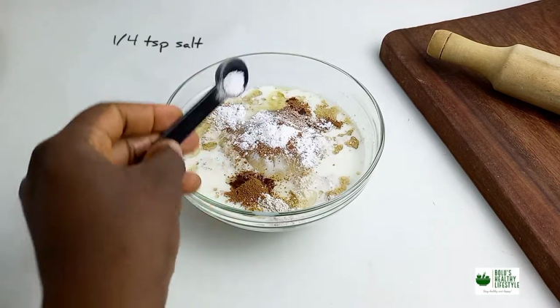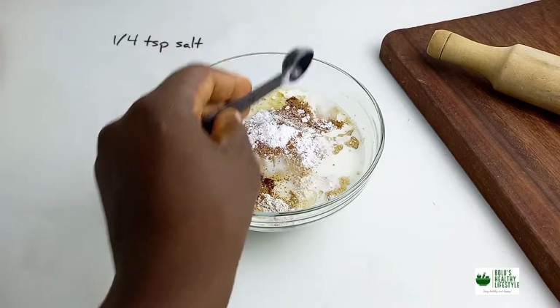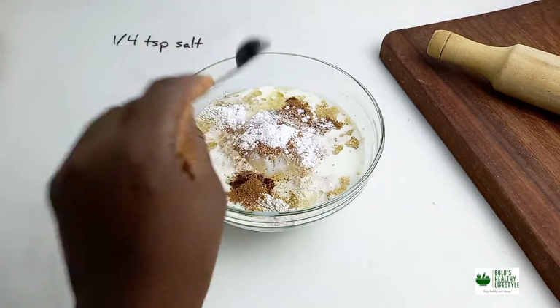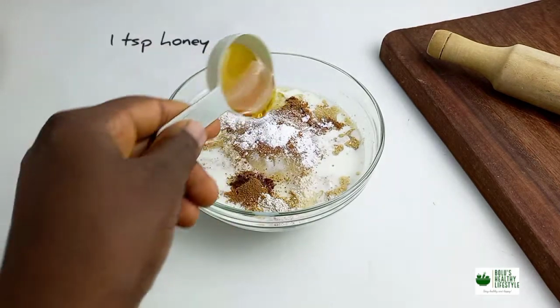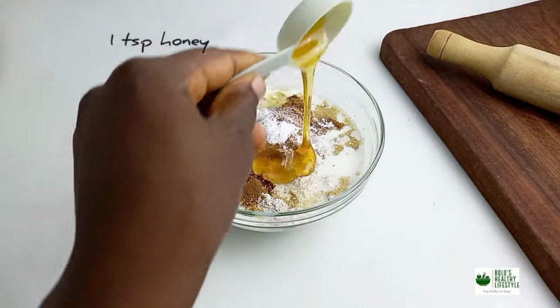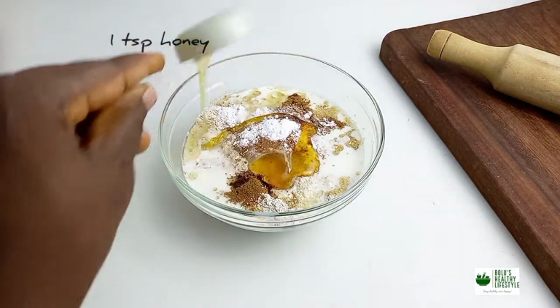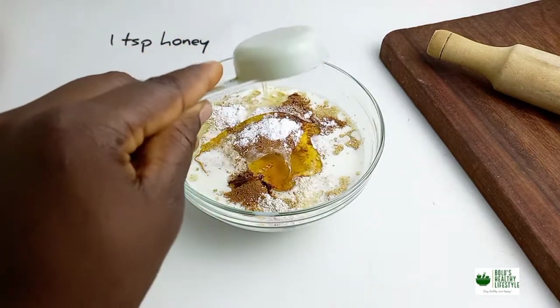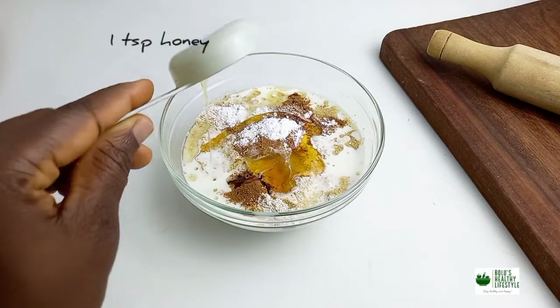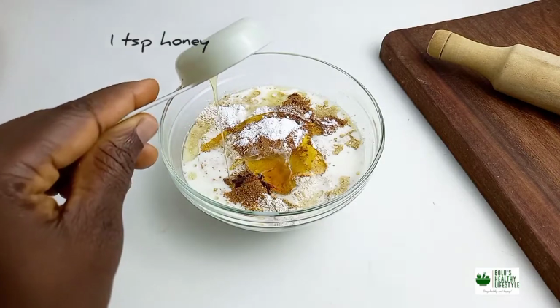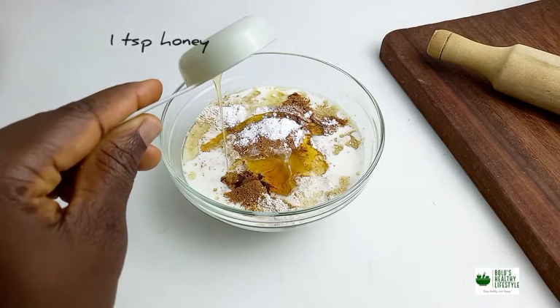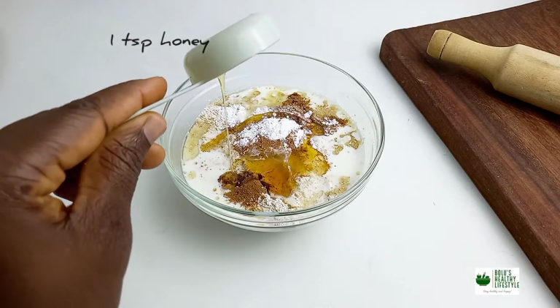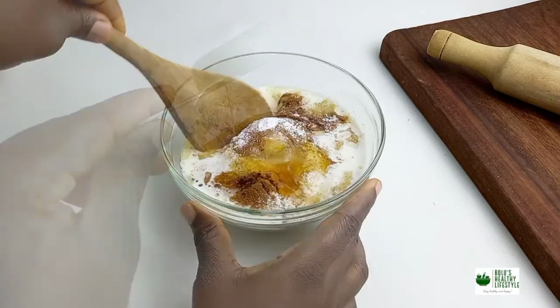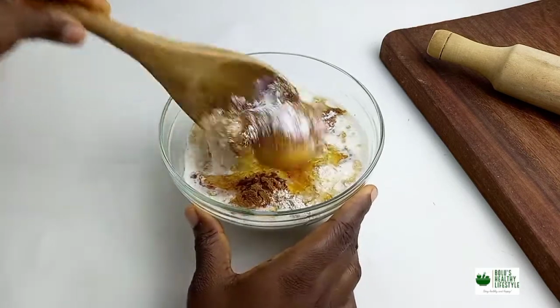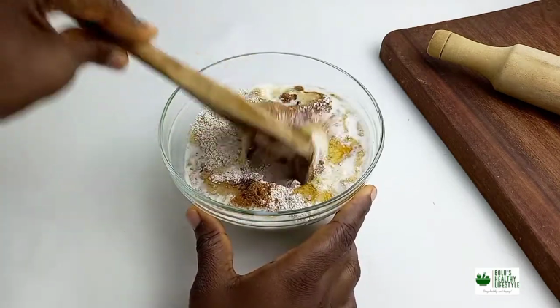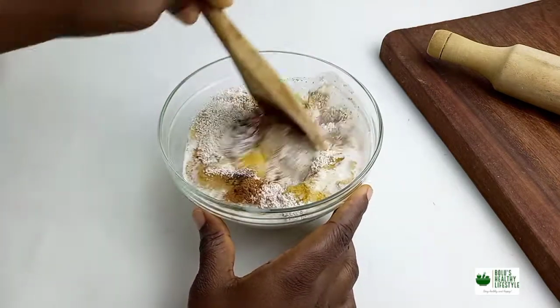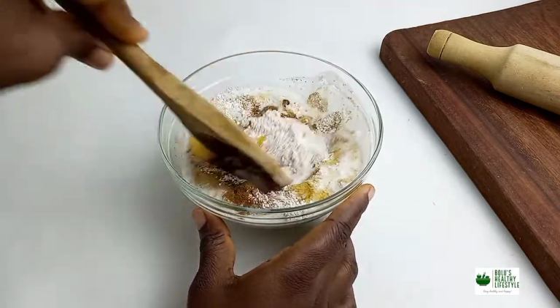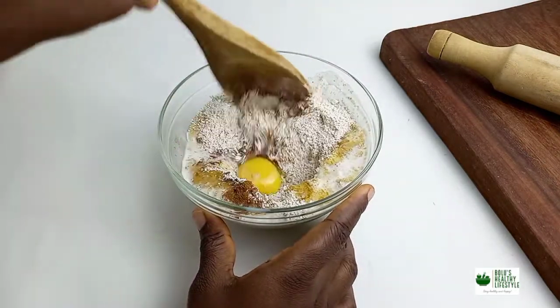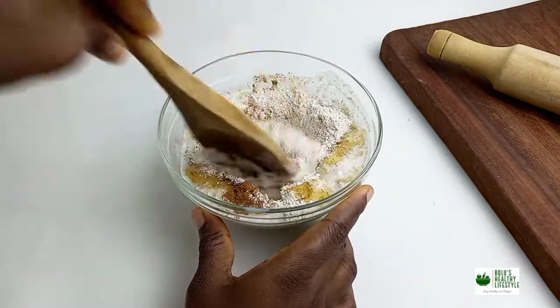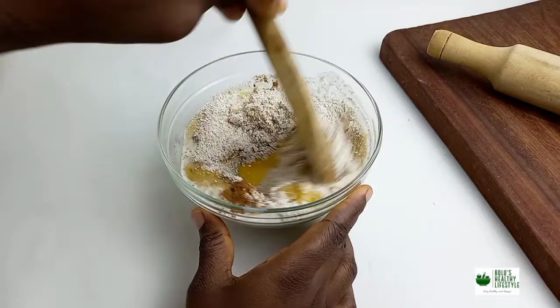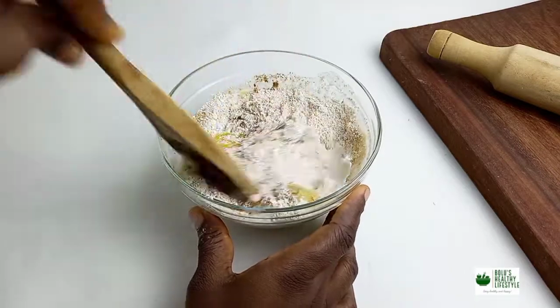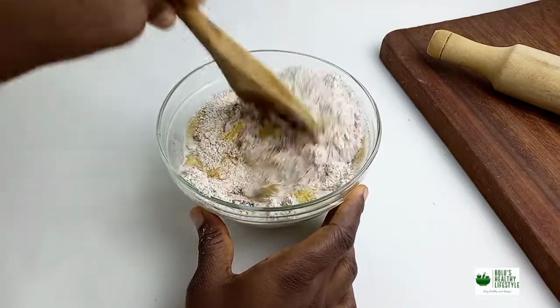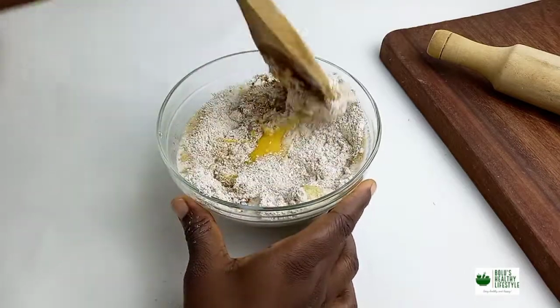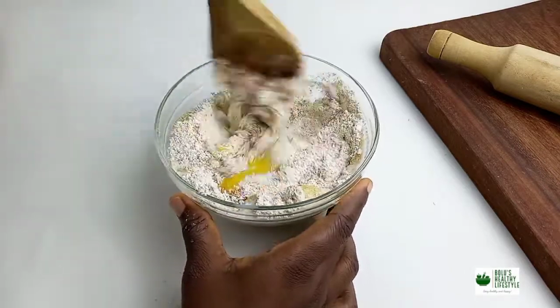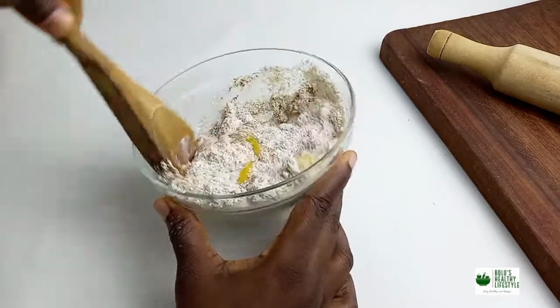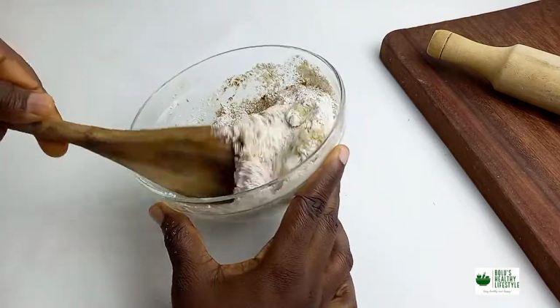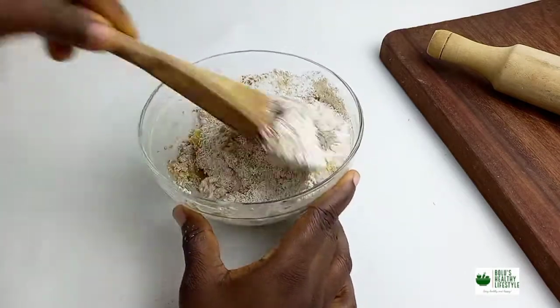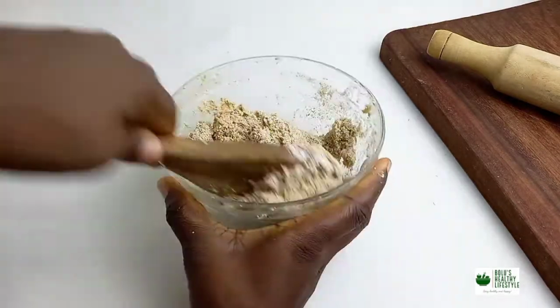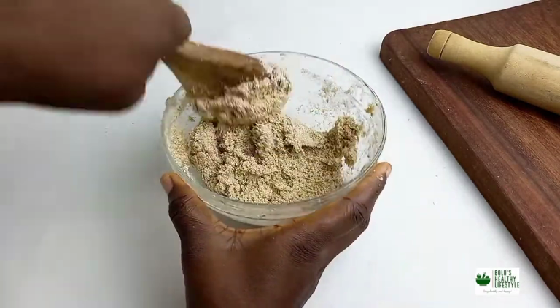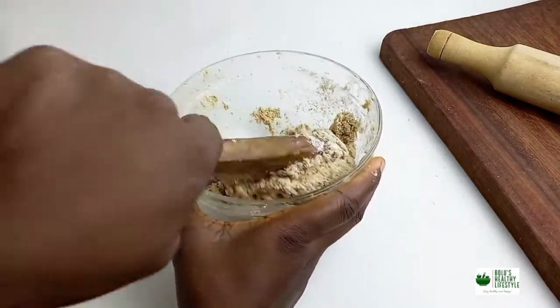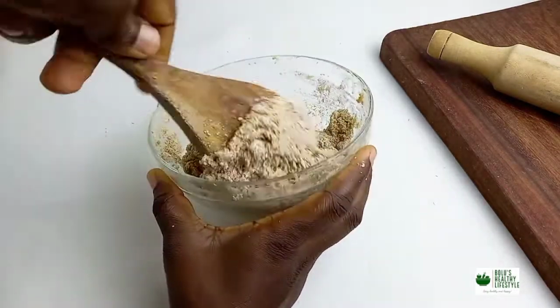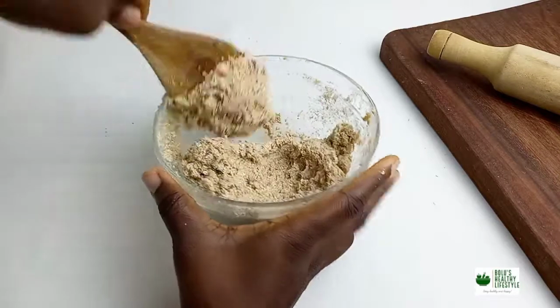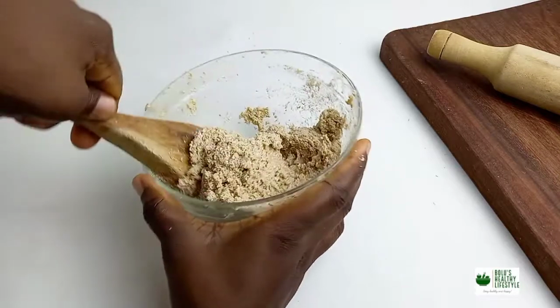Add honey to it and then give it a very good mix. The full recipe is going to be in the description box so you can check it for detailed measurements. Give it a good mix, mix till it's combined.